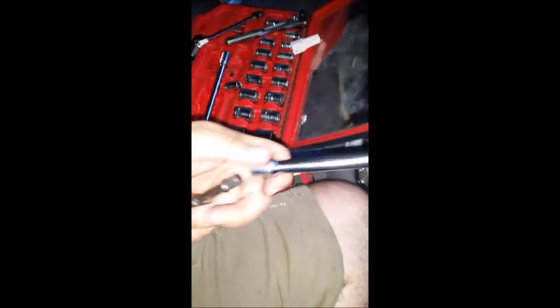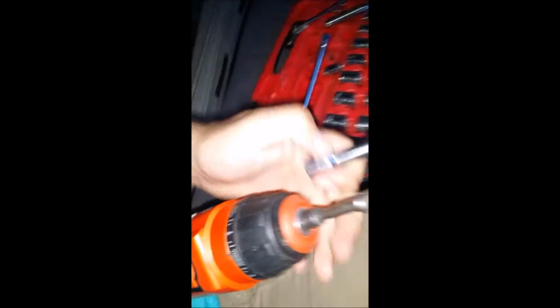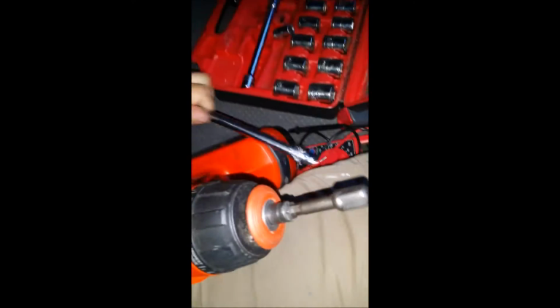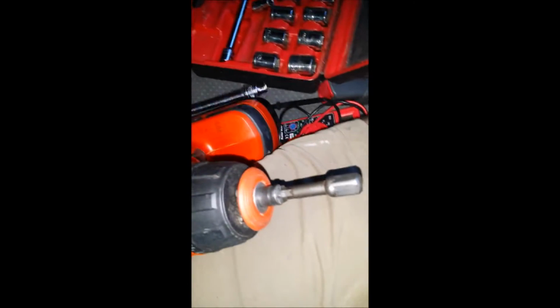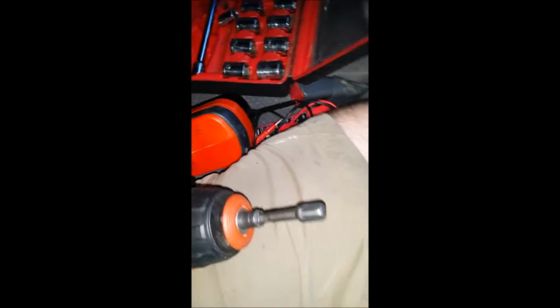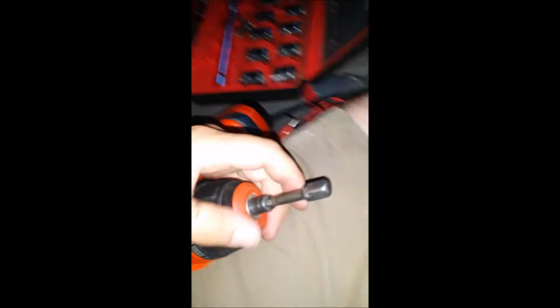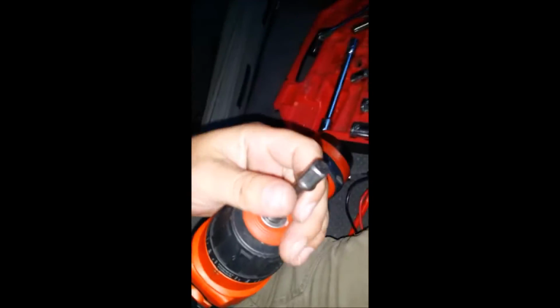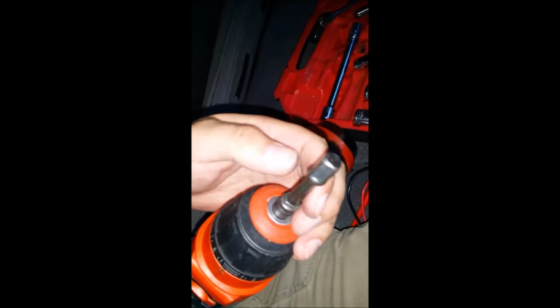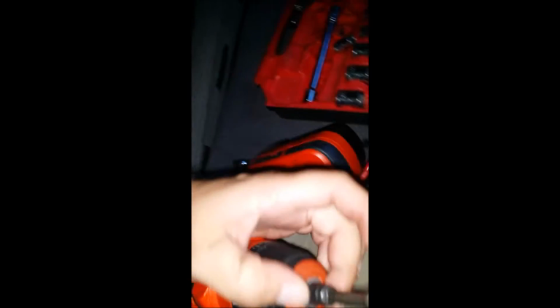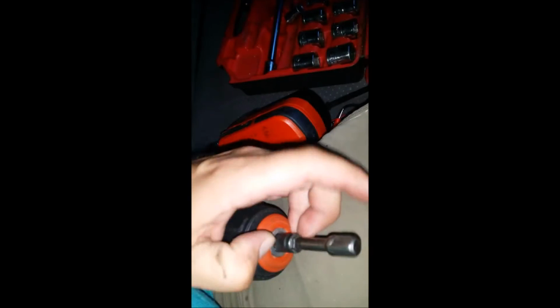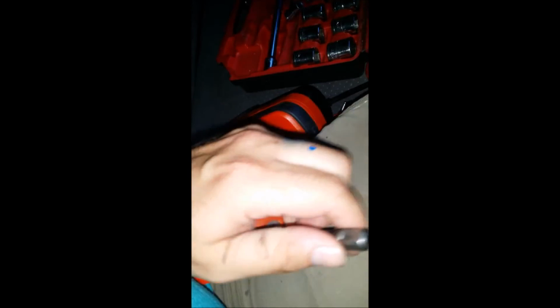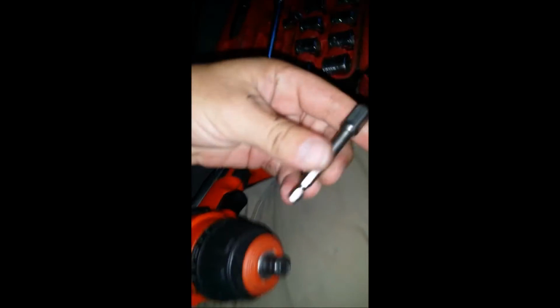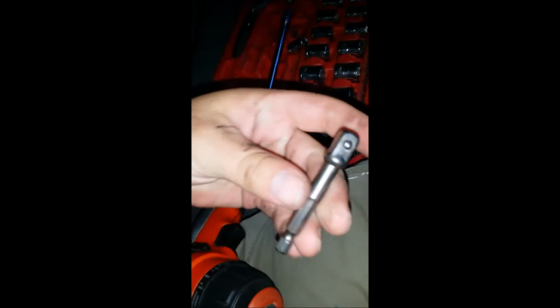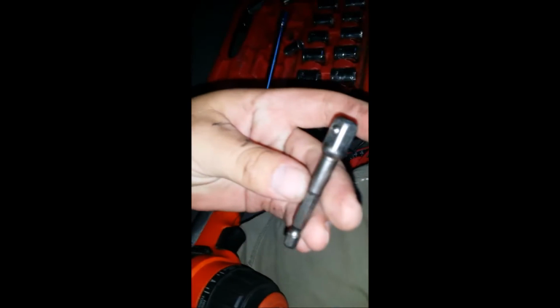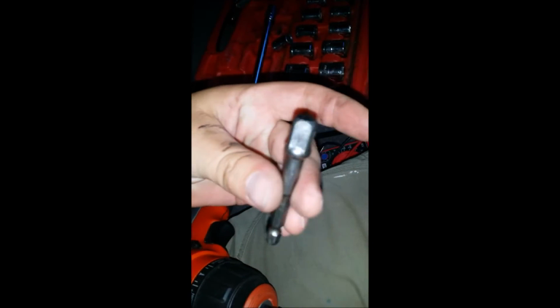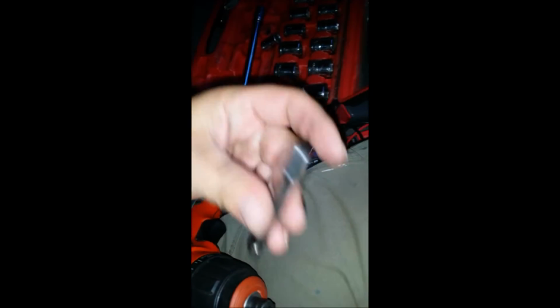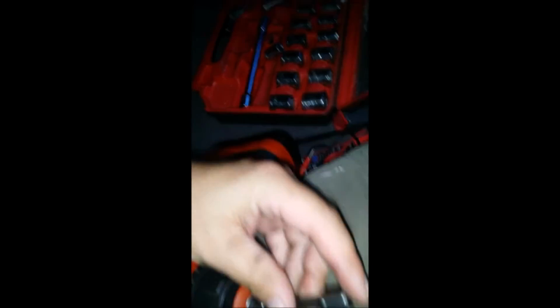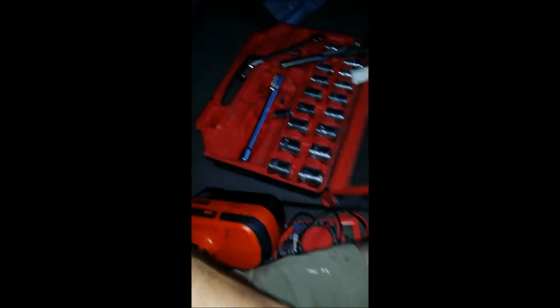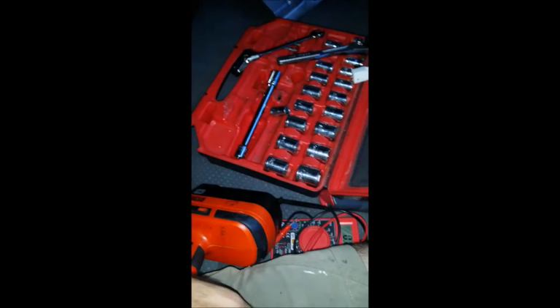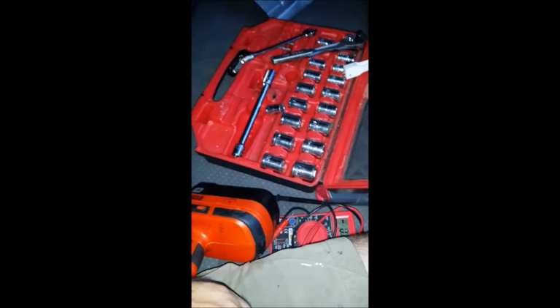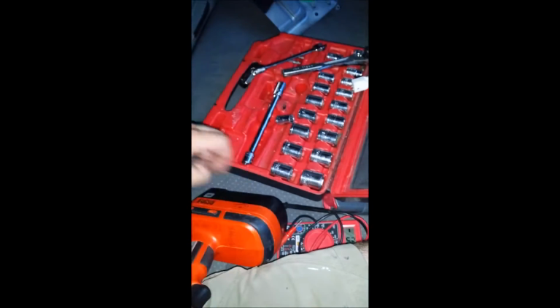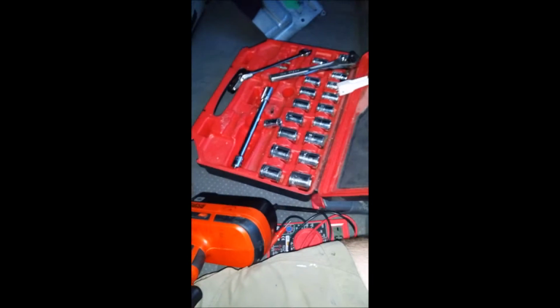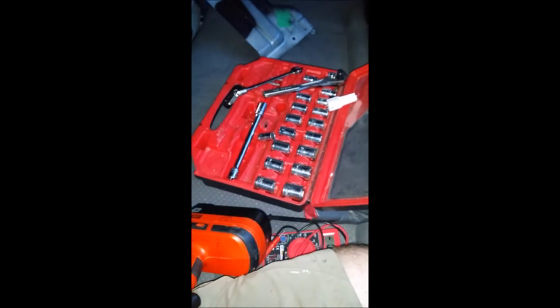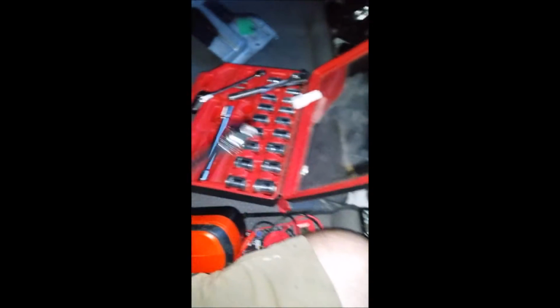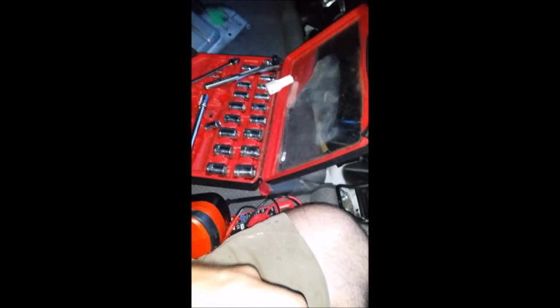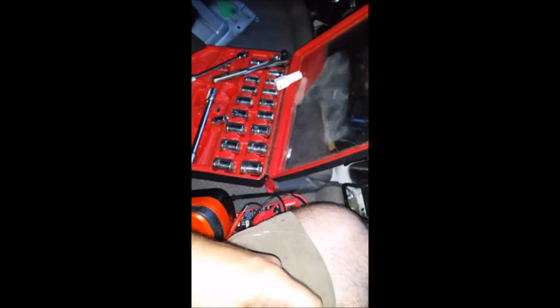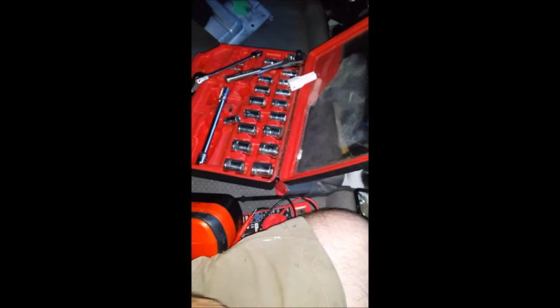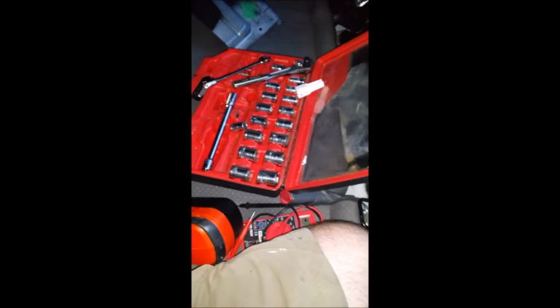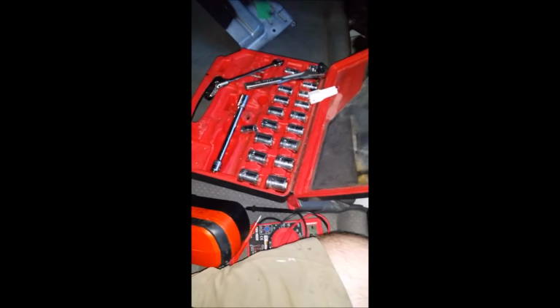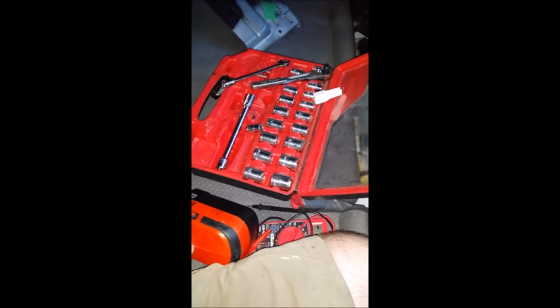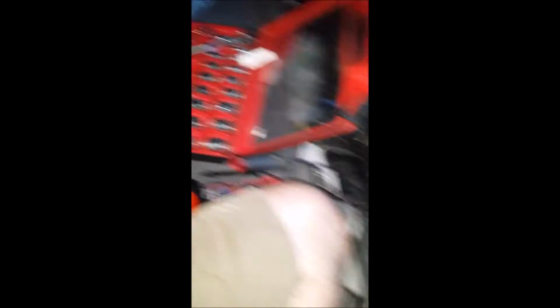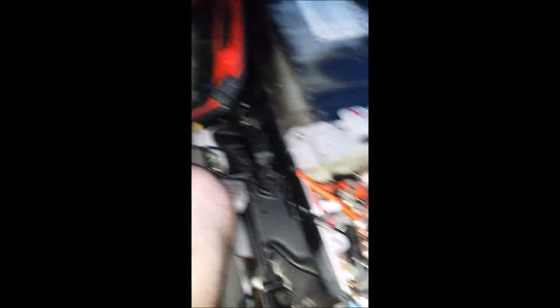This thing right here — if you don't have one, it's just a little drill attachment to a socket. Get one. It's like three or four bucks at Harbor Freight. Saves you so much time.